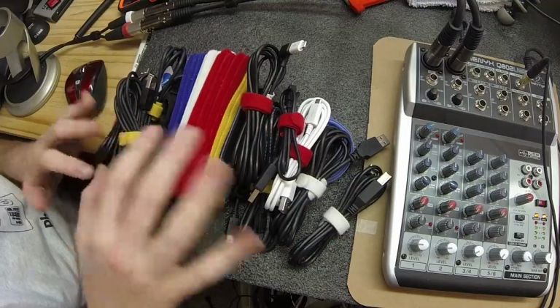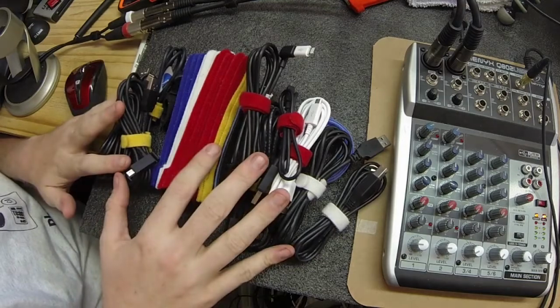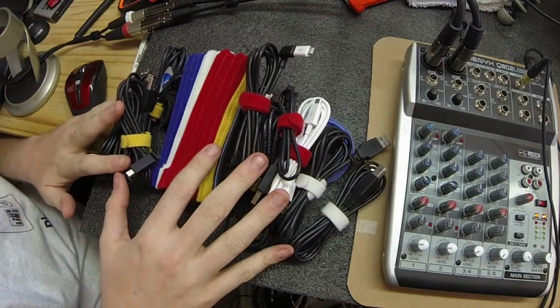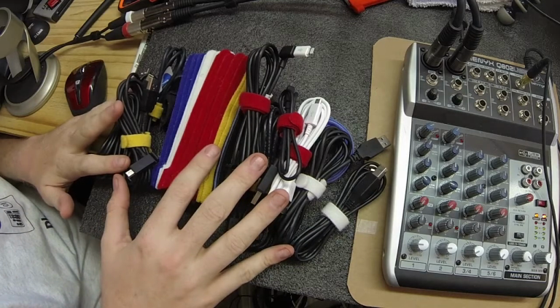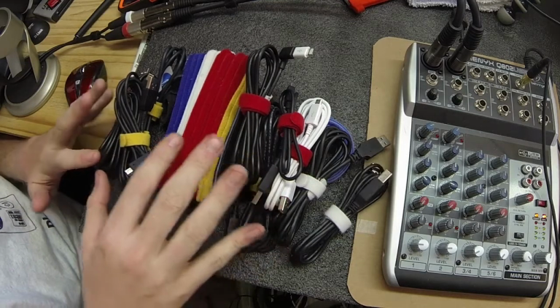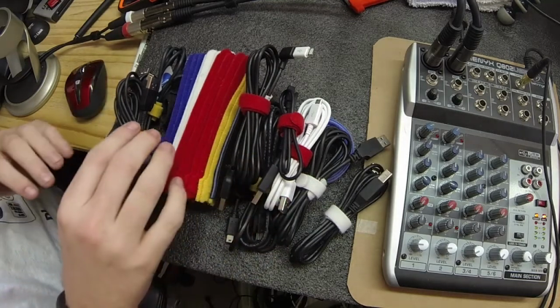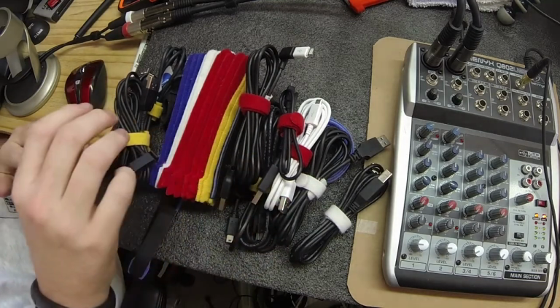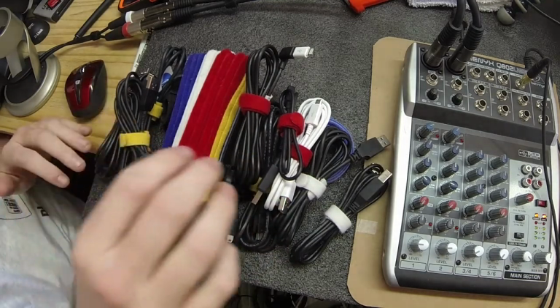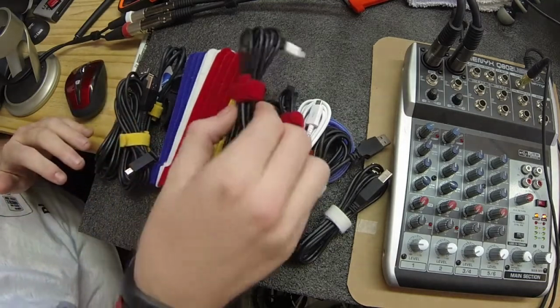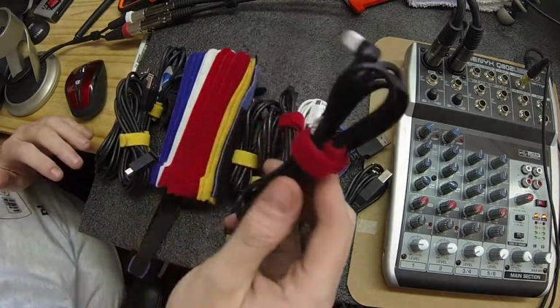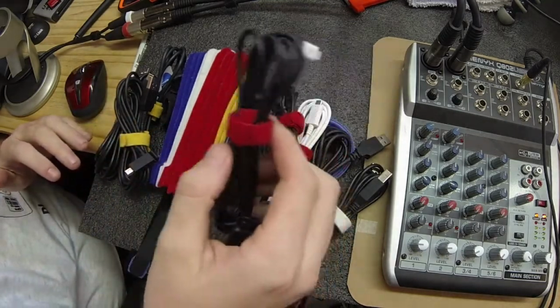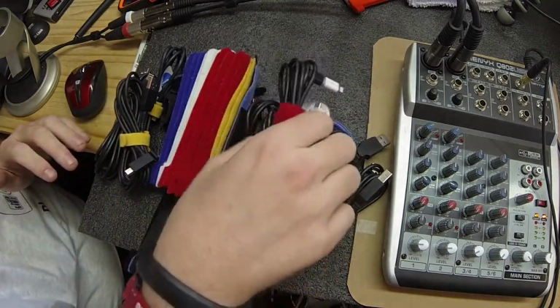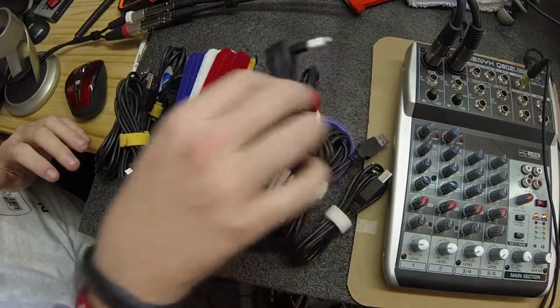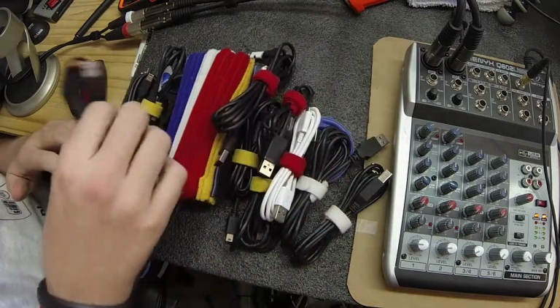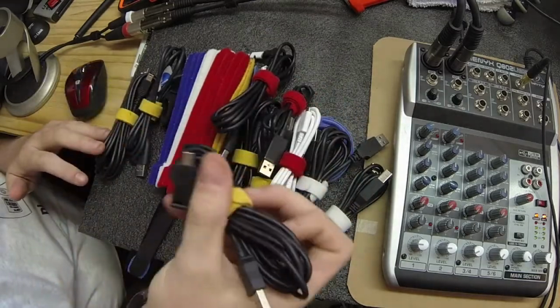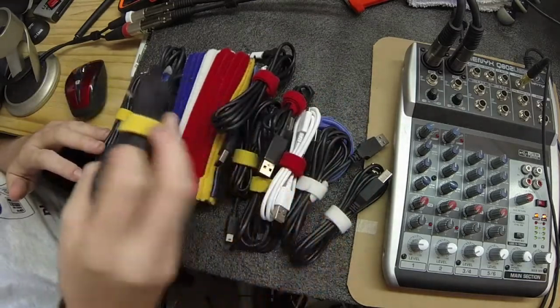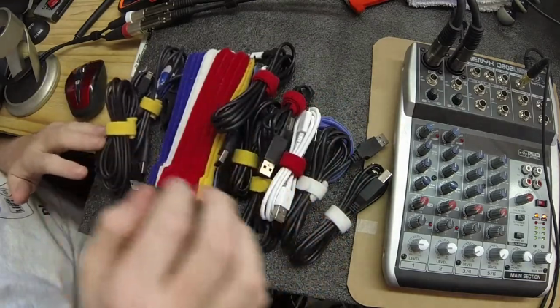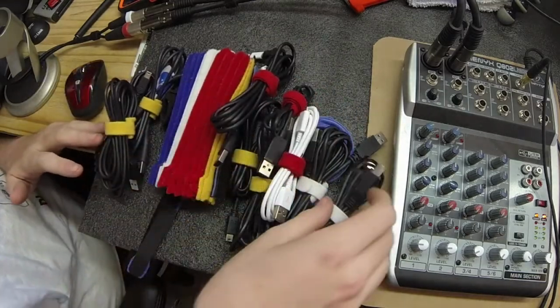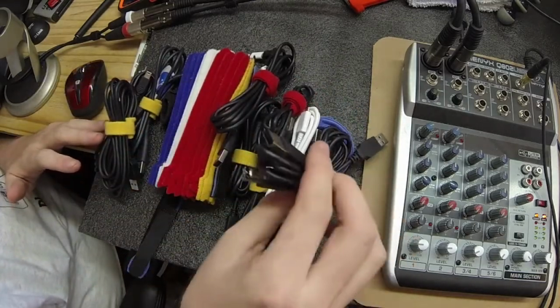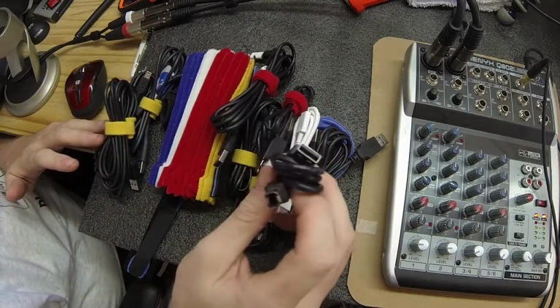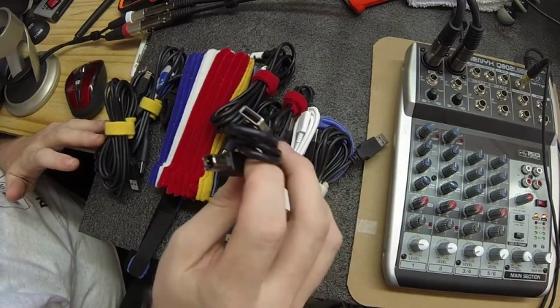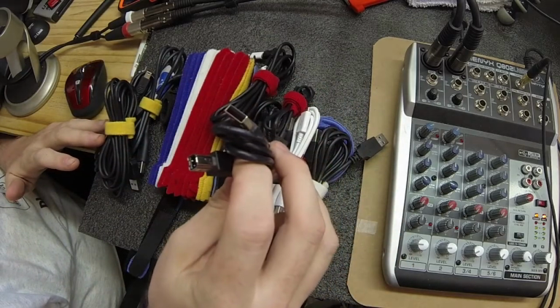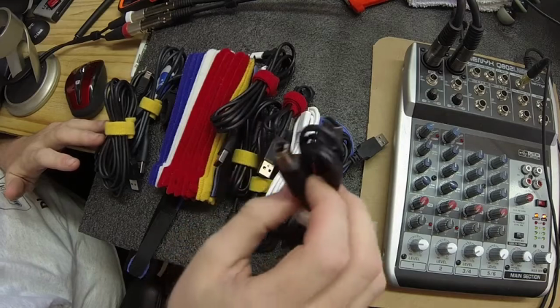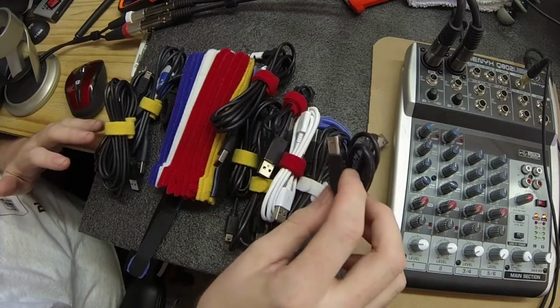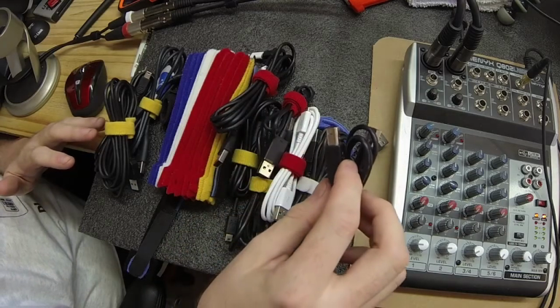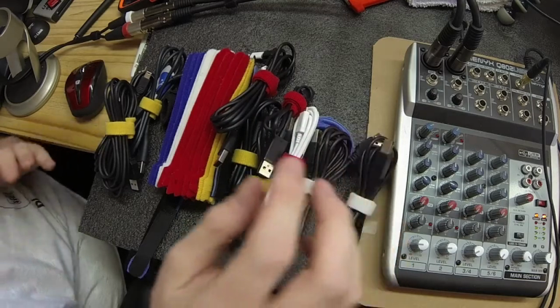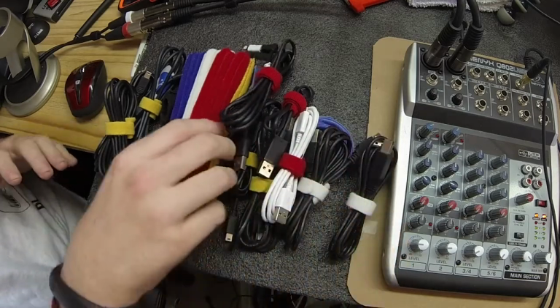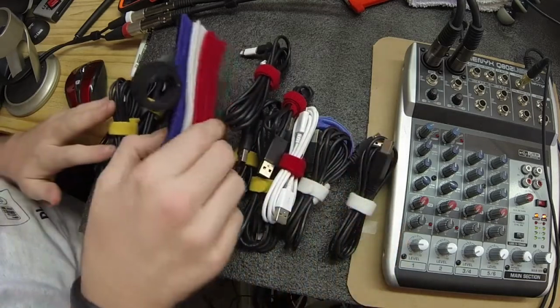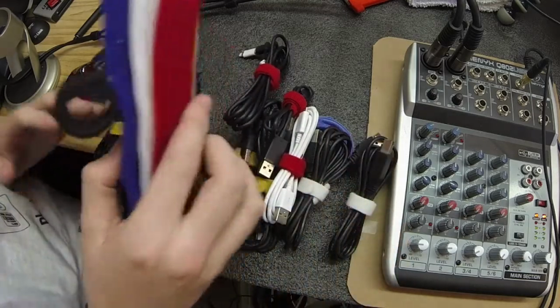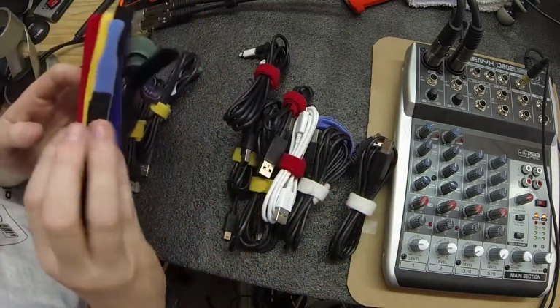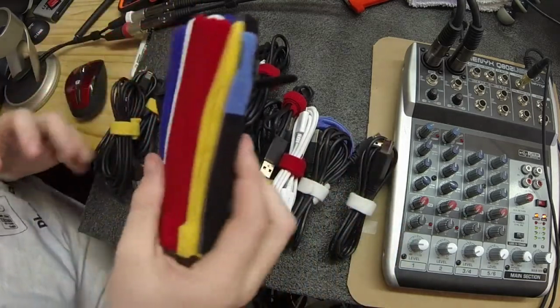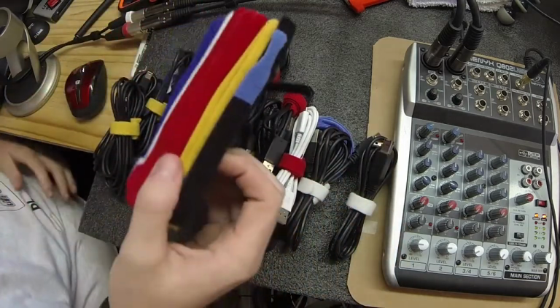So as you see here, I just pulled out a bunch of cables onto my desk. I've got micro USB cables, mini USB cables, and regular AB USB cables. And what I've done is I purchased a product on Amazon.